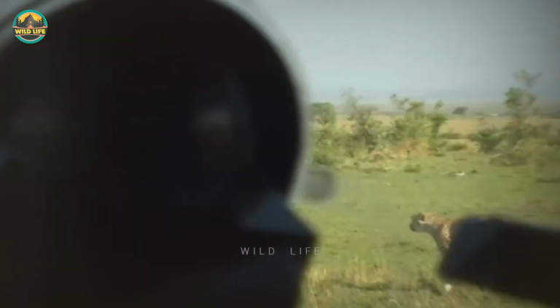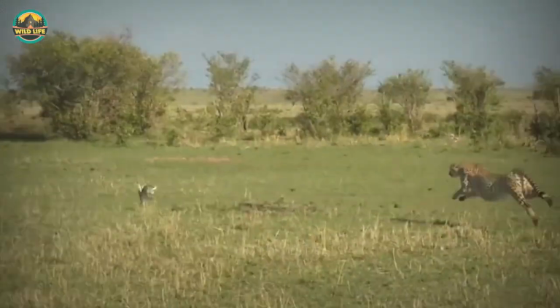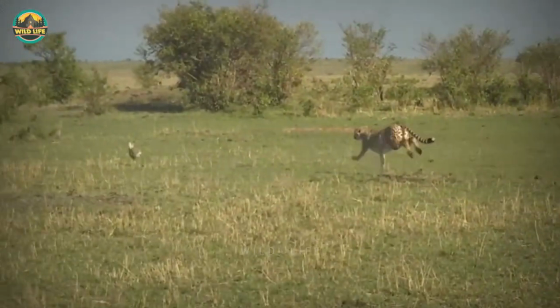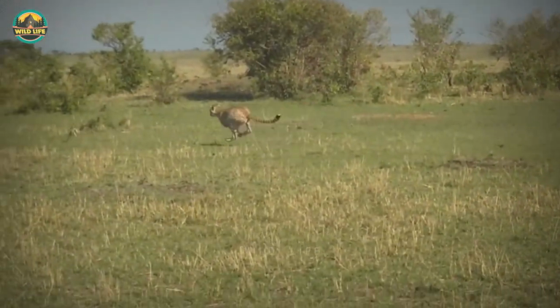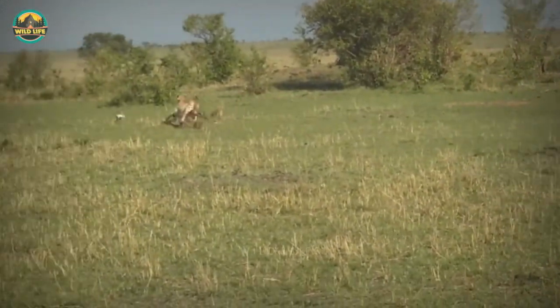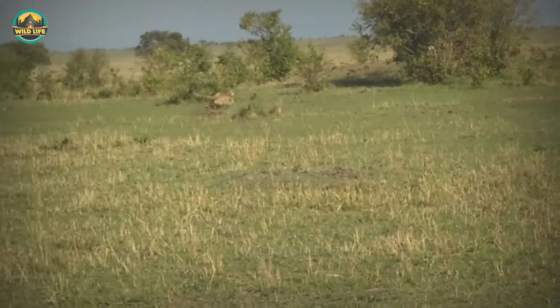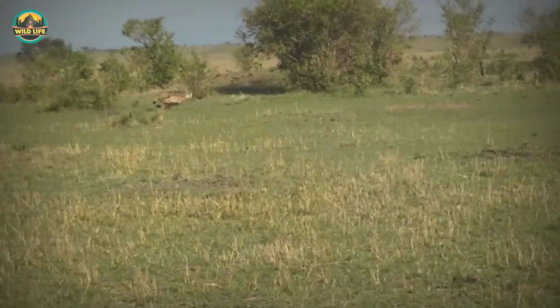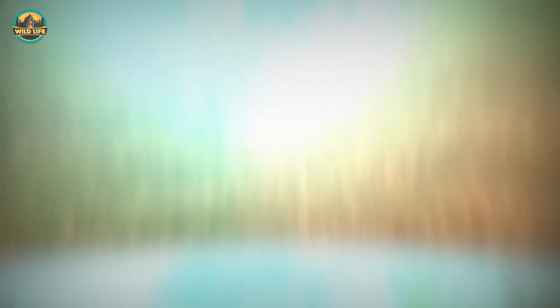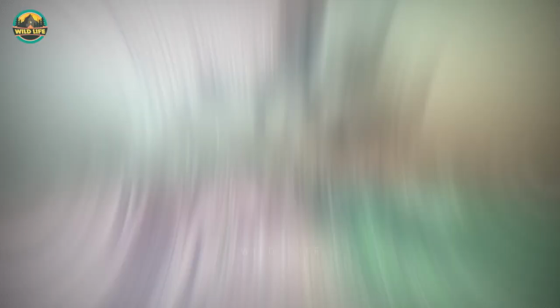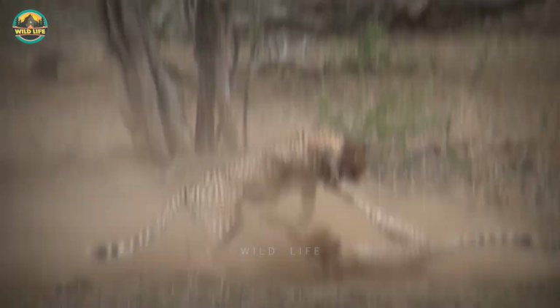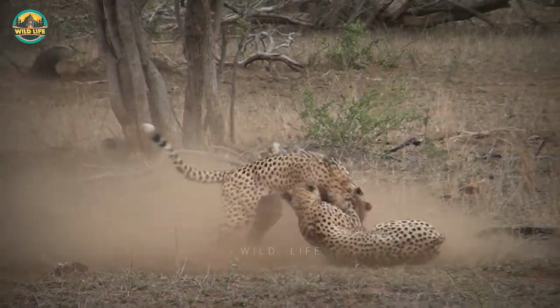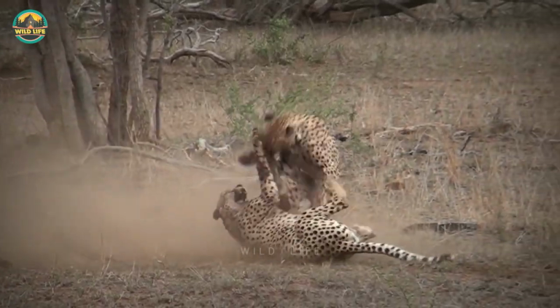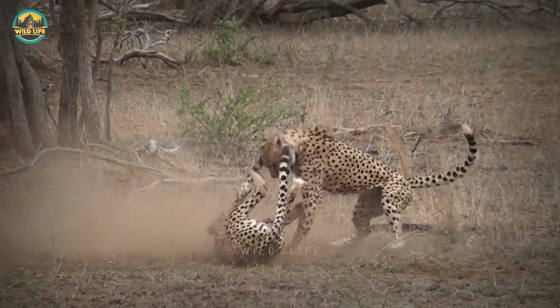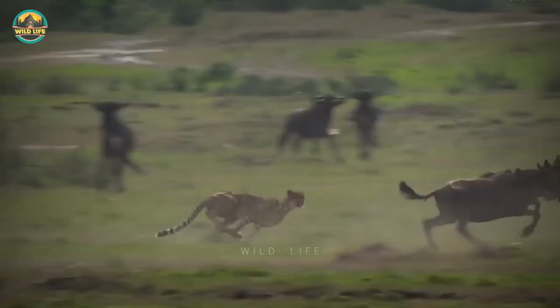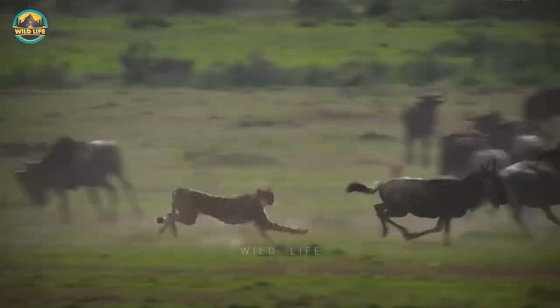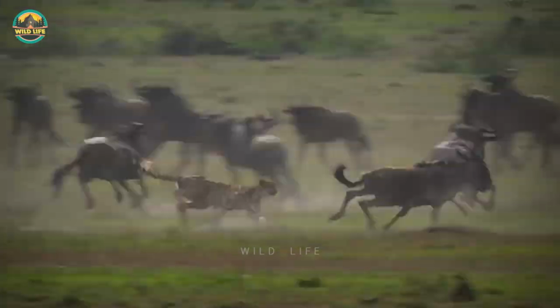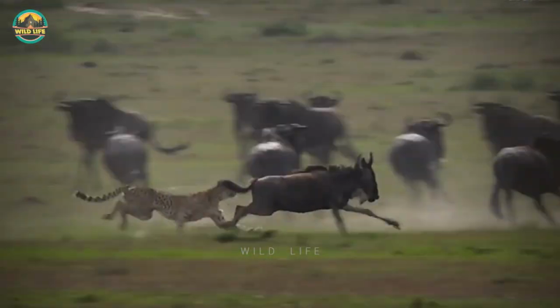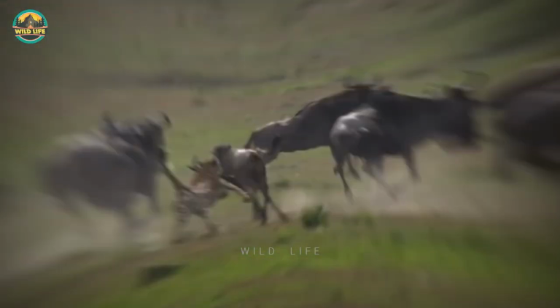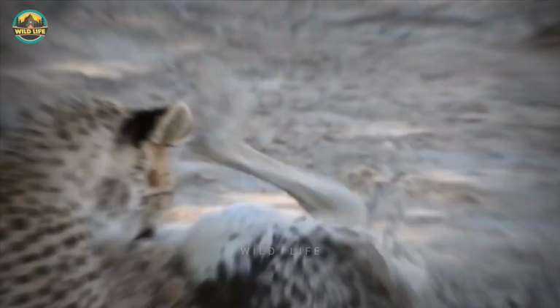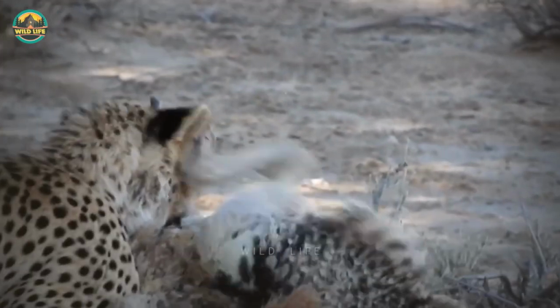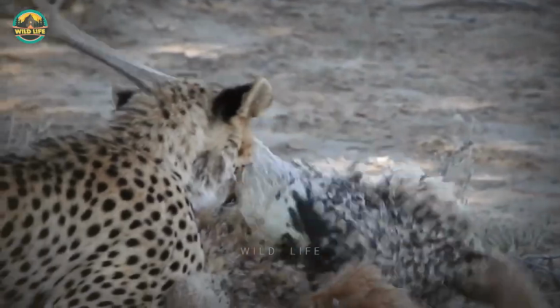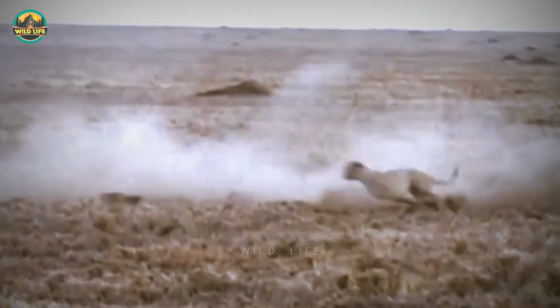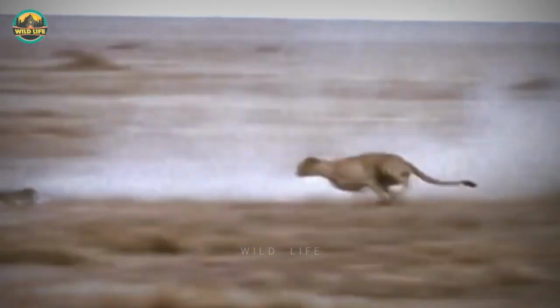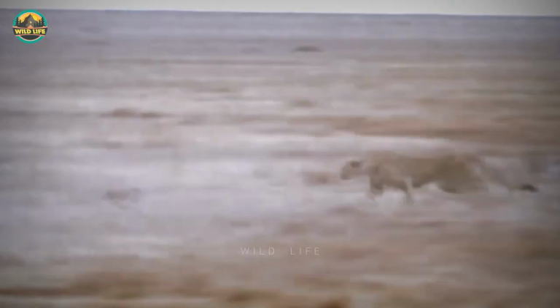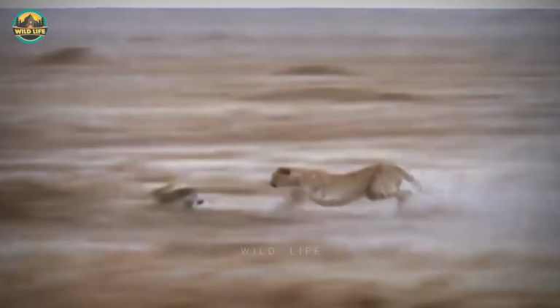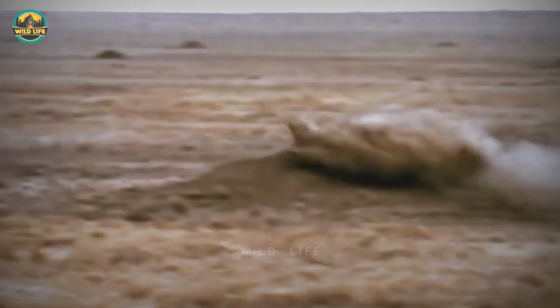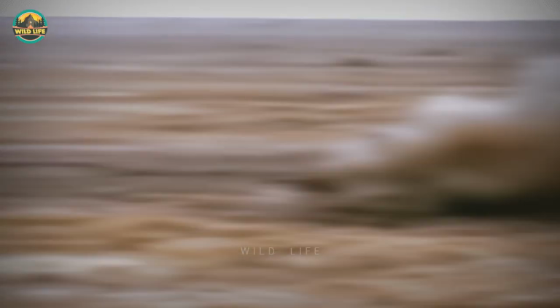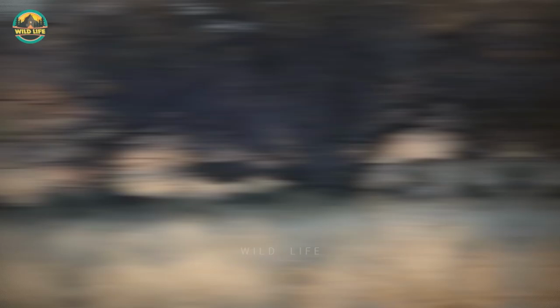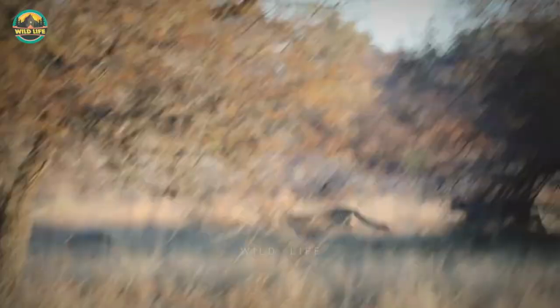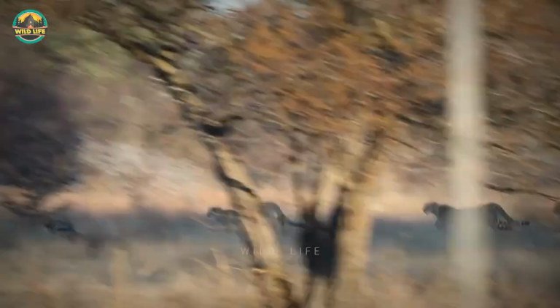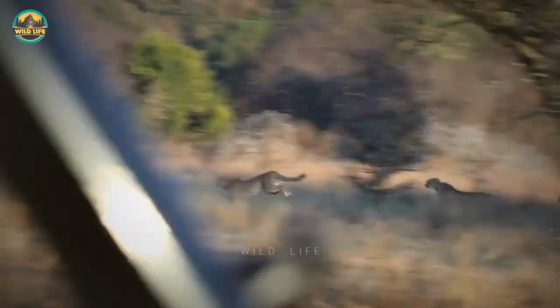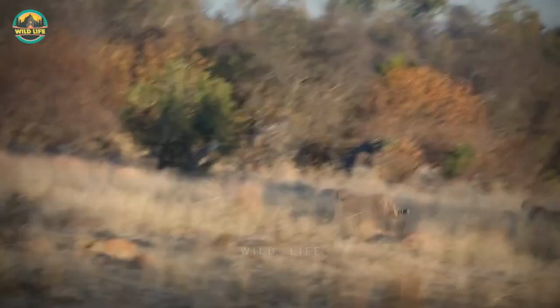Cheetahs are small and slender compared to other big cats, but they're extremely fast. As a matter of fact, they're the fastest land mammals on the planet. Have you ever seen a cheetah coalition in action?